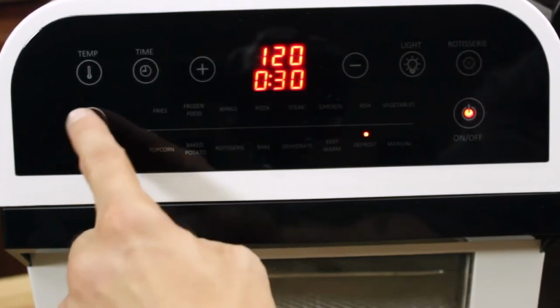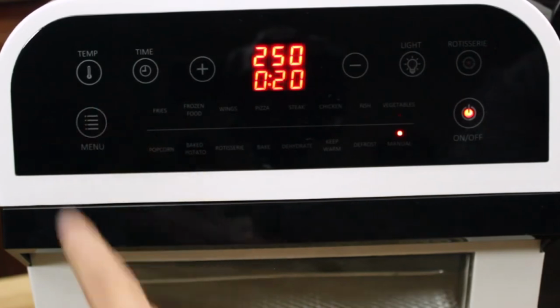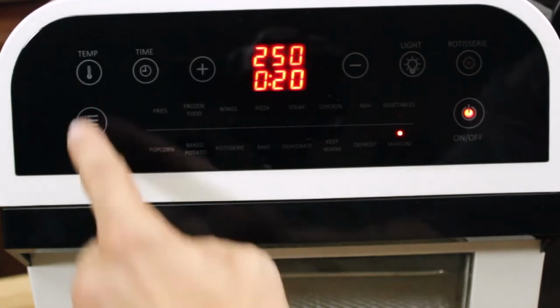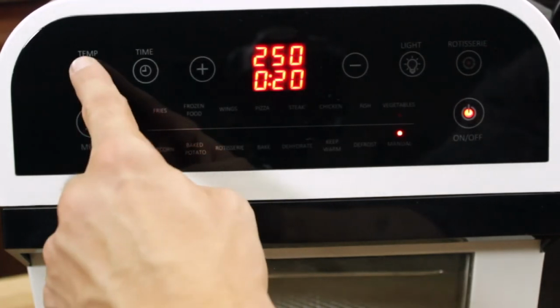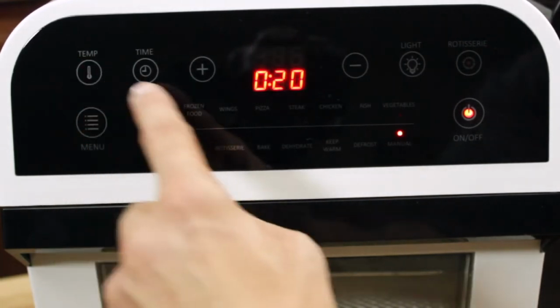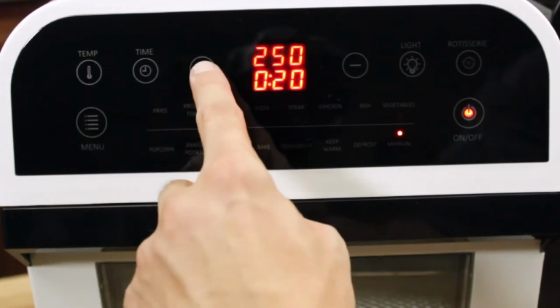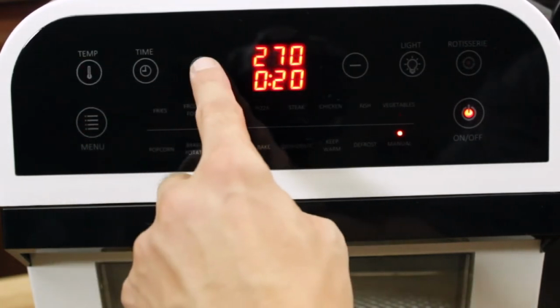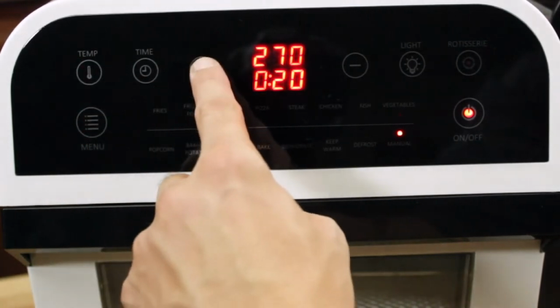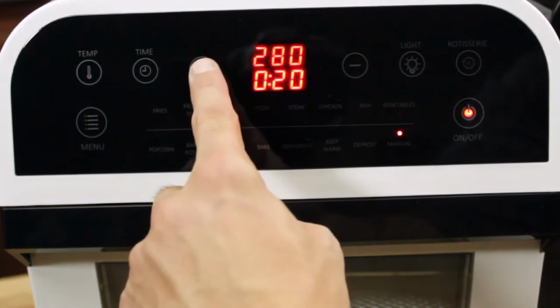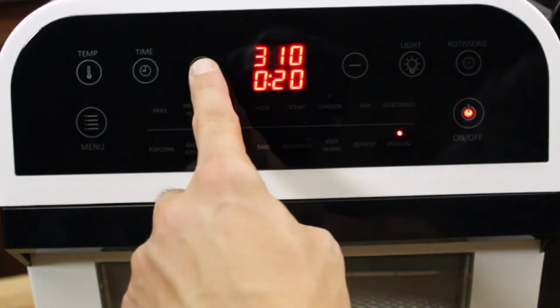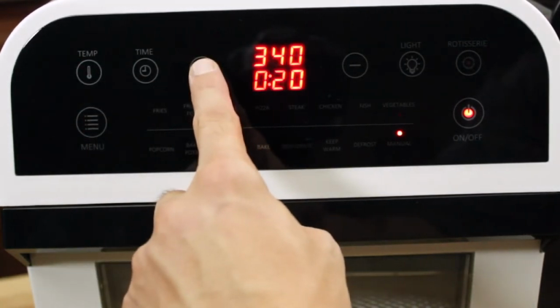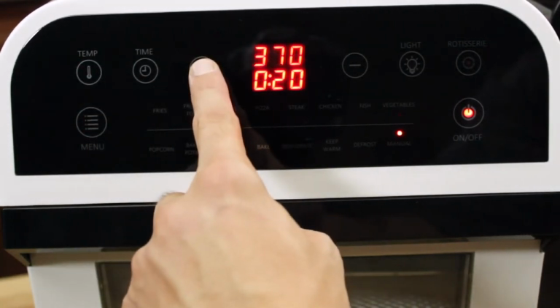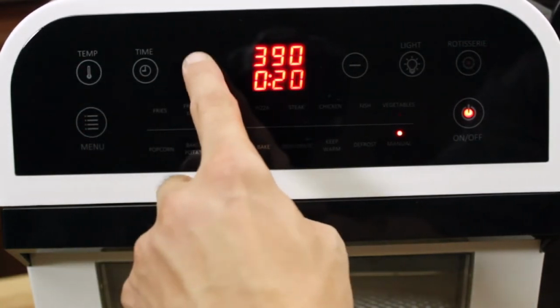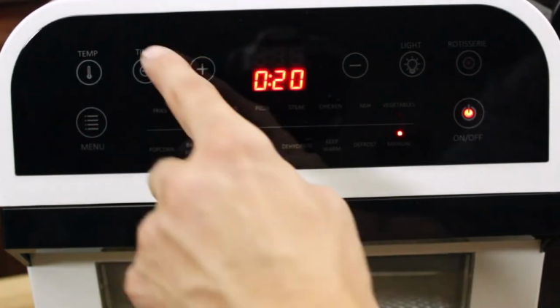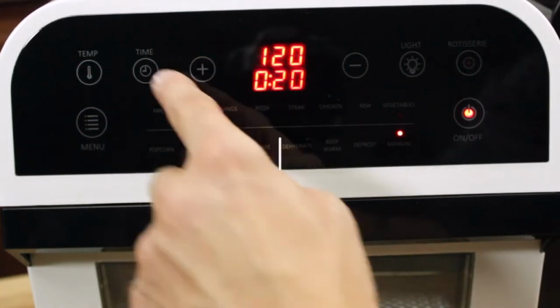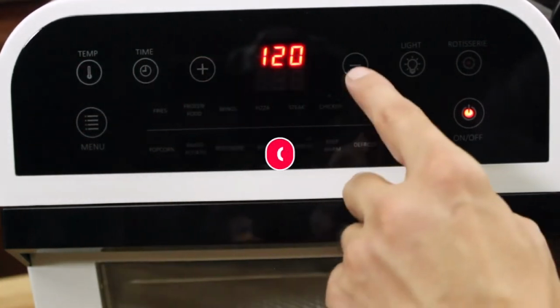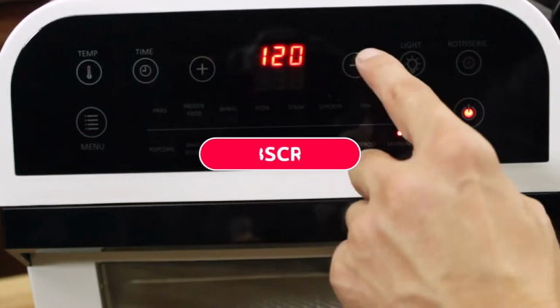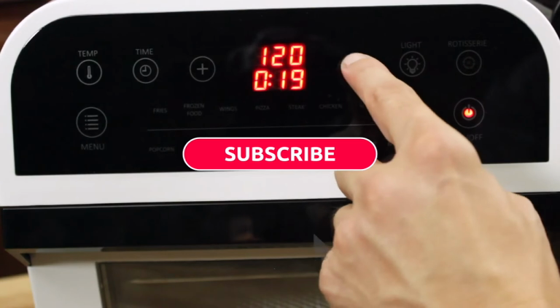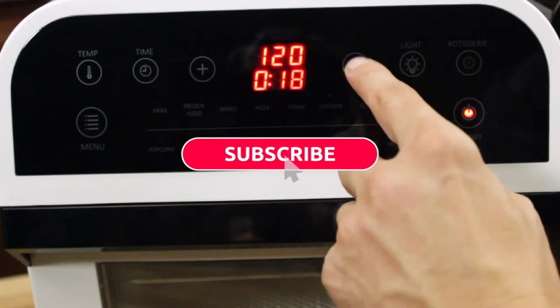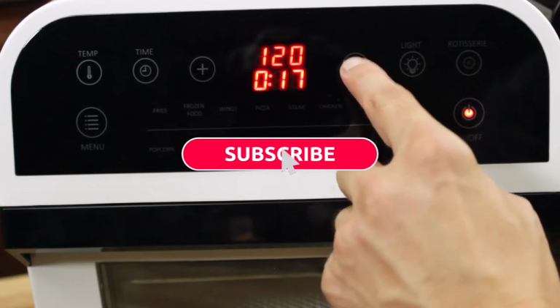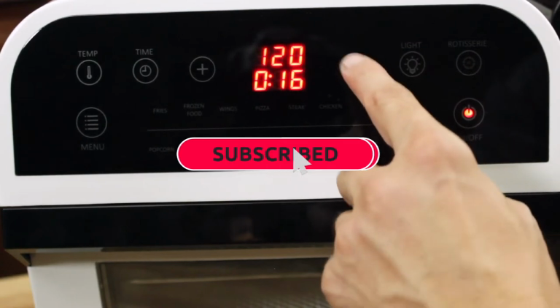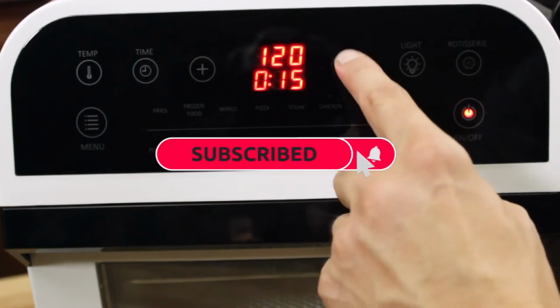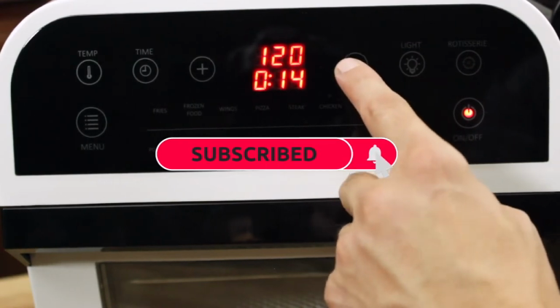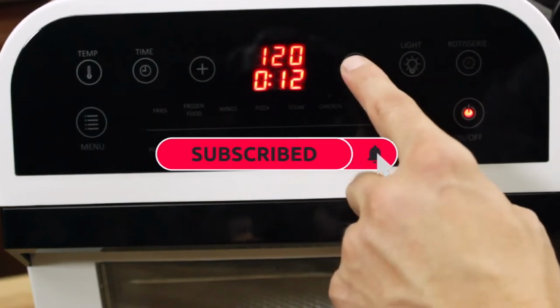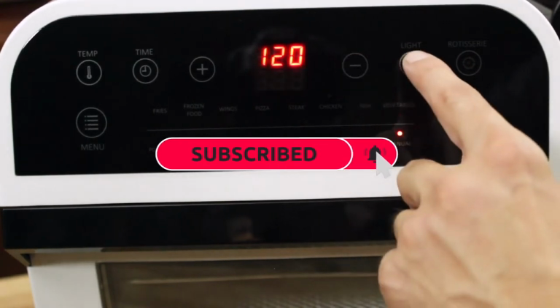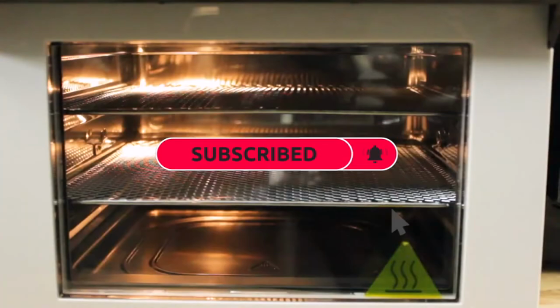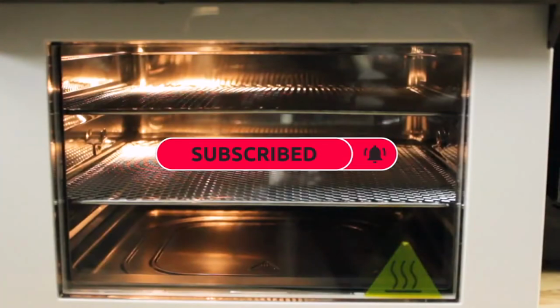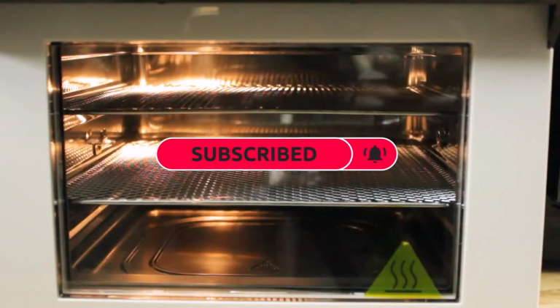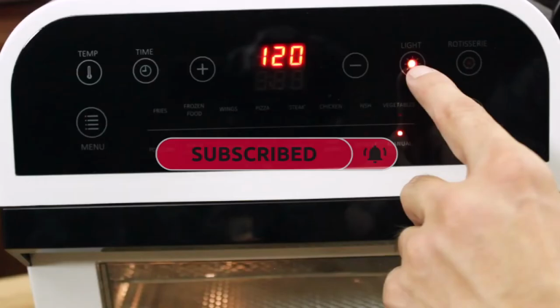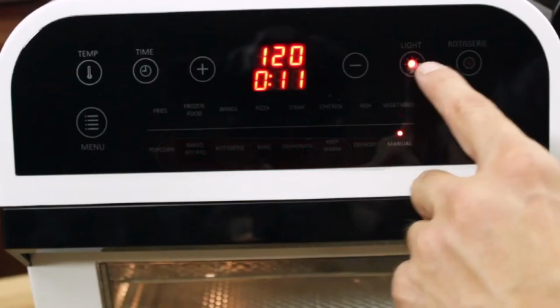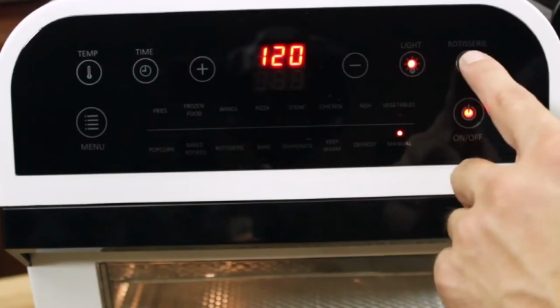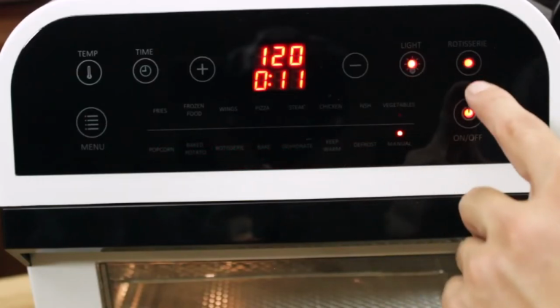Easy to use digital display with 15 pre-programmed cooking presets, manual temperature and time controls, internal cooking light, and rotisserie function.